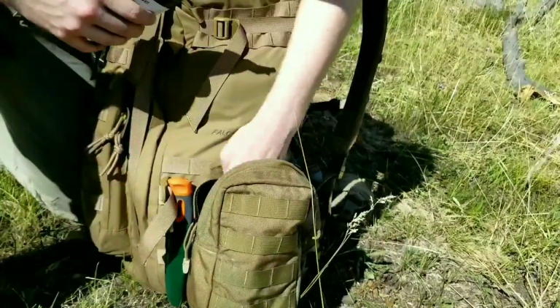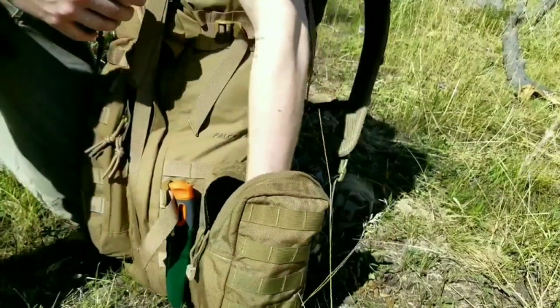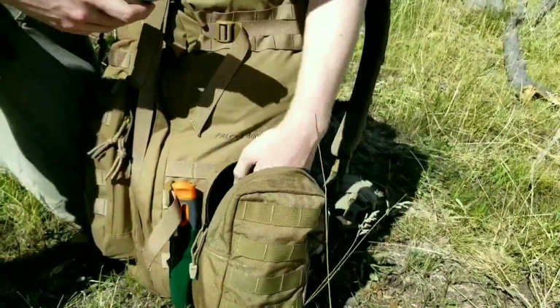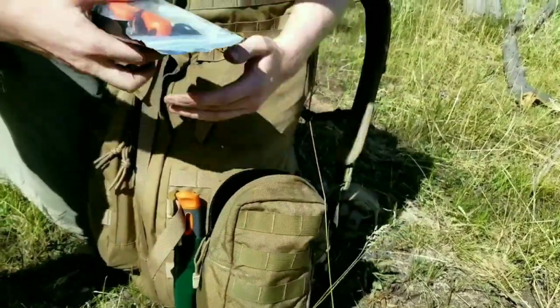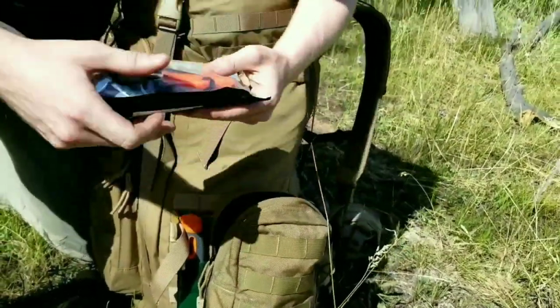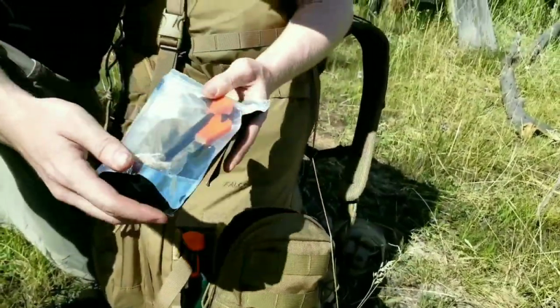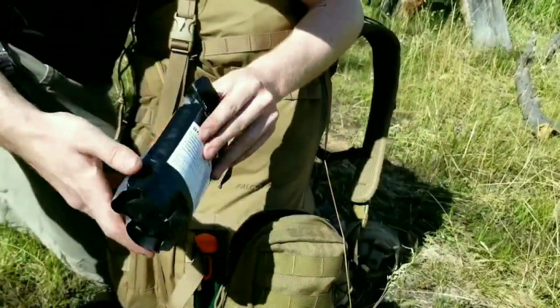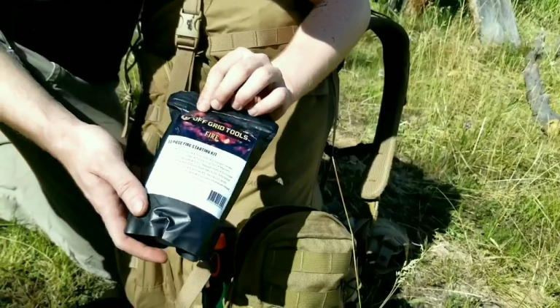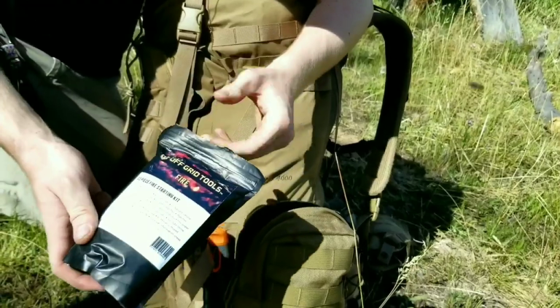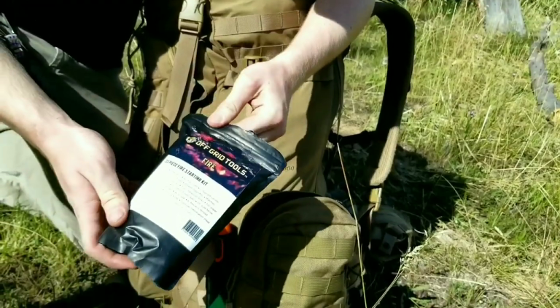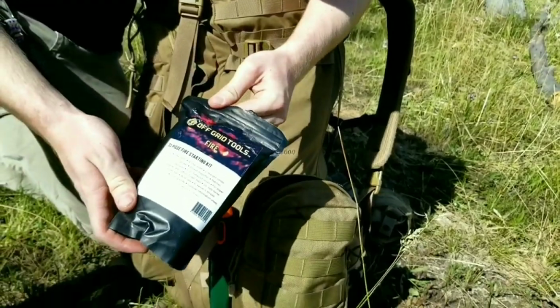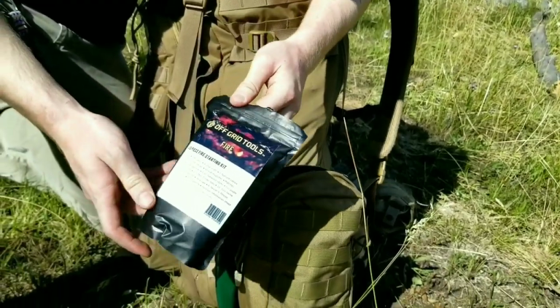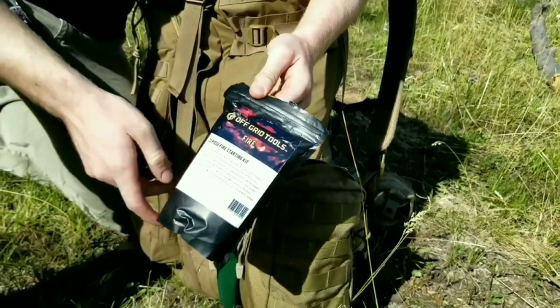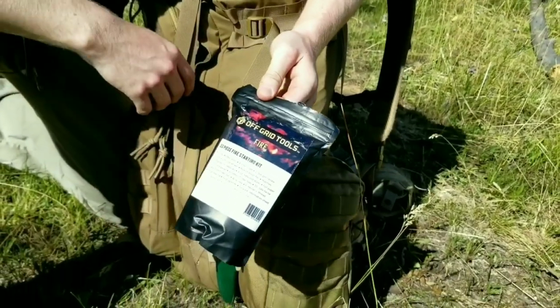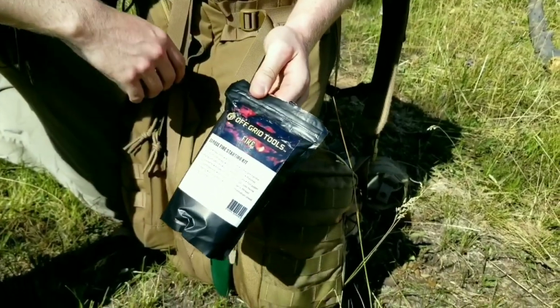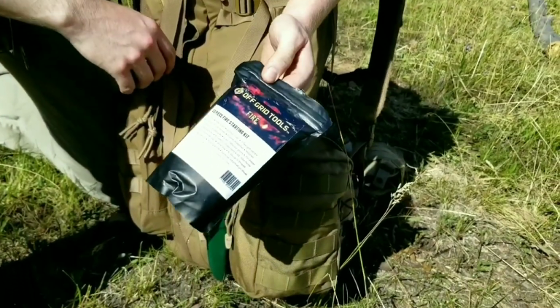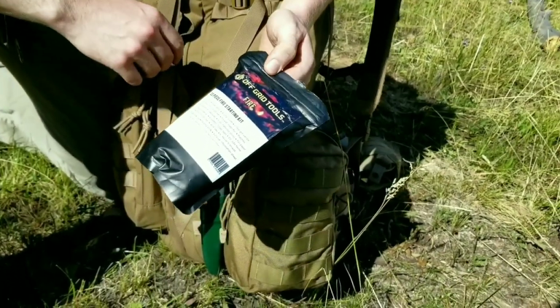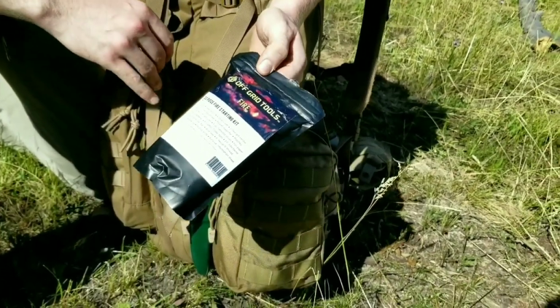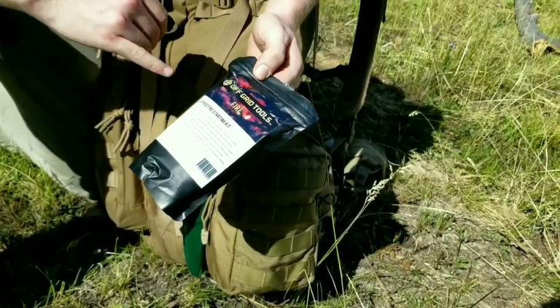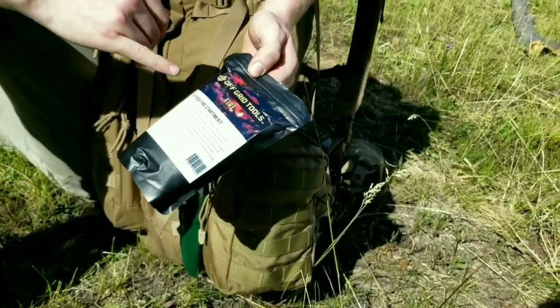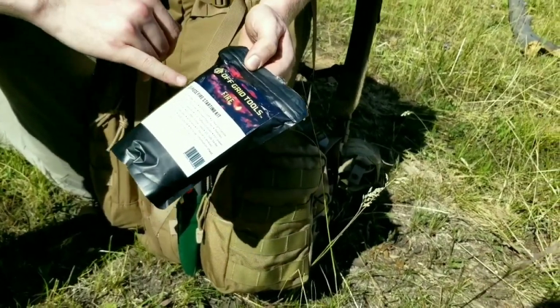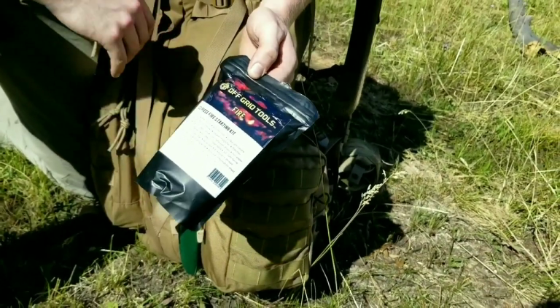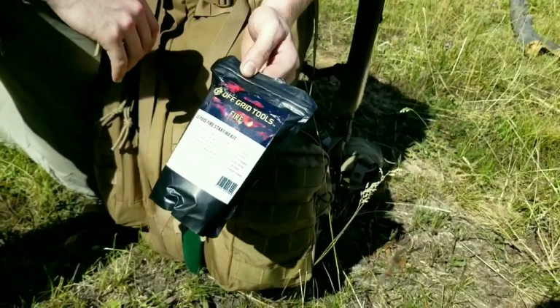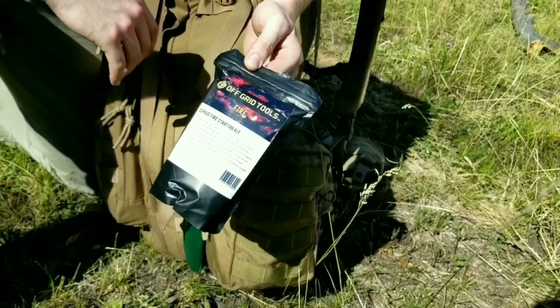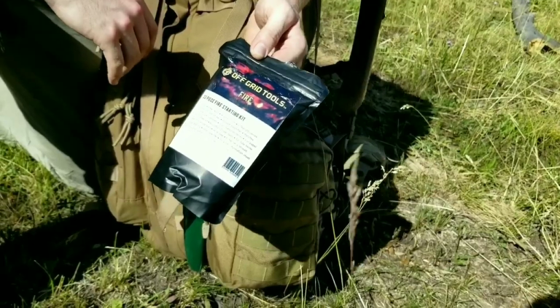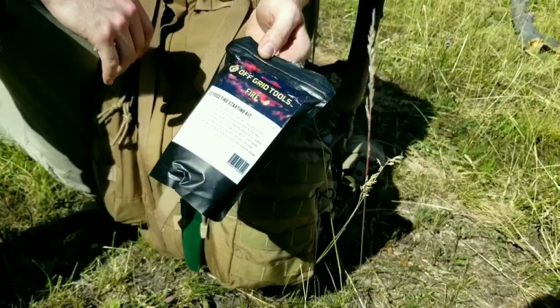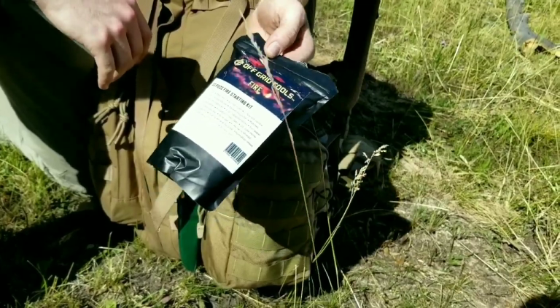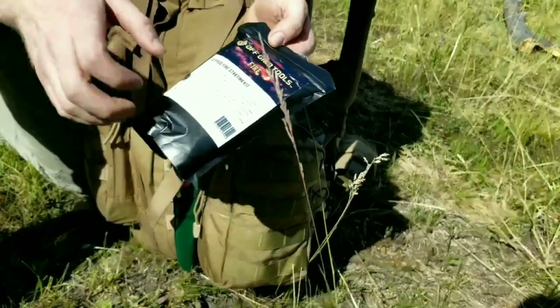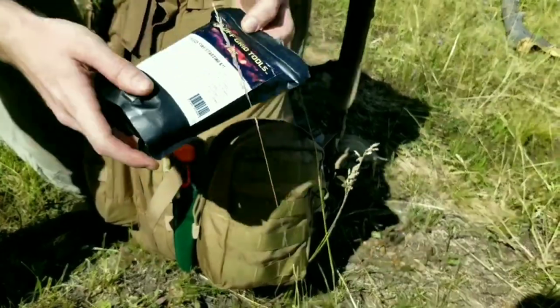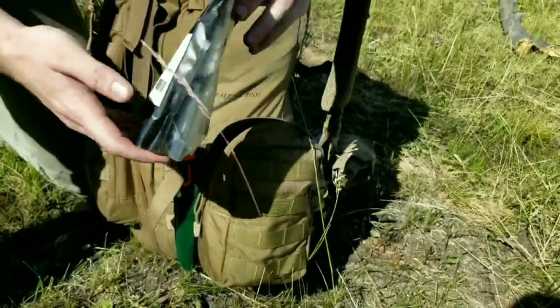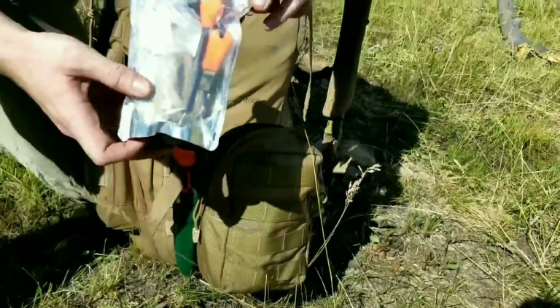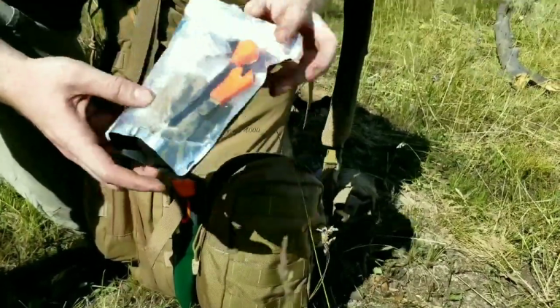And the last thing in here, we have the Fire Boss kit. This has 33 different ways to start a fire, all in this one kit.